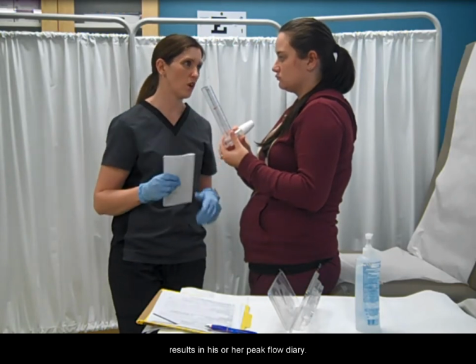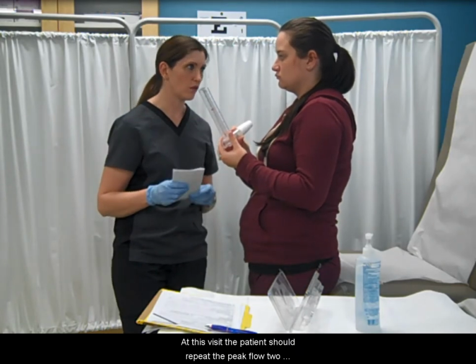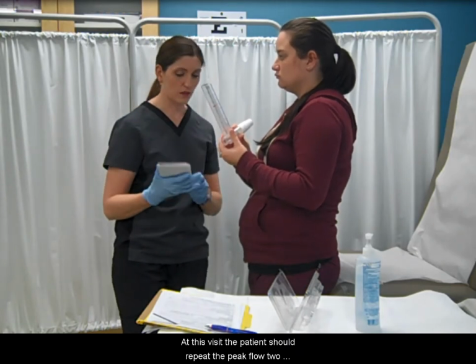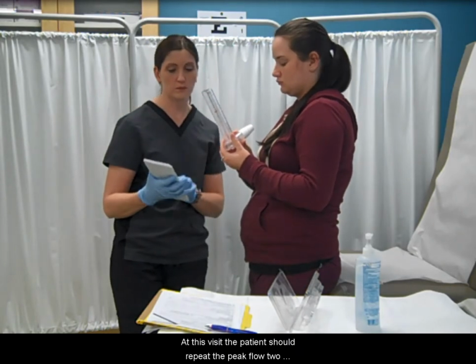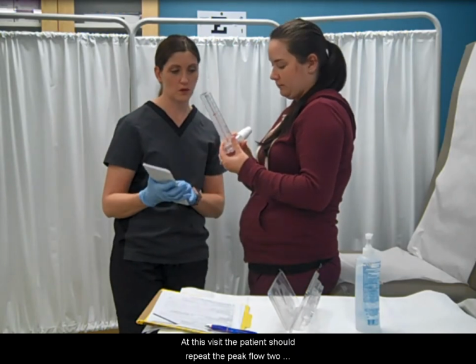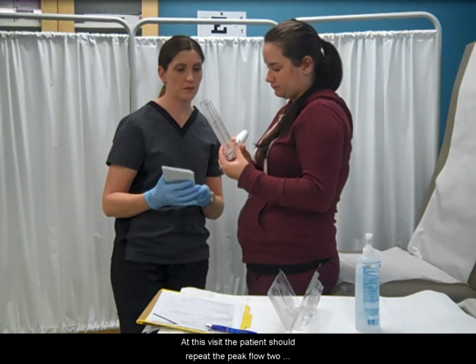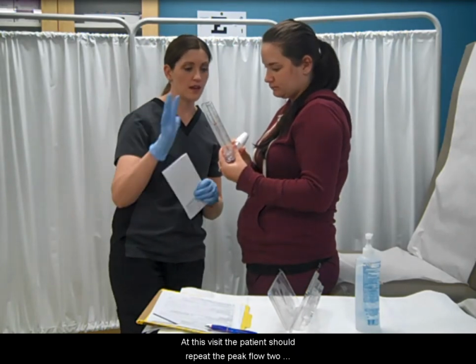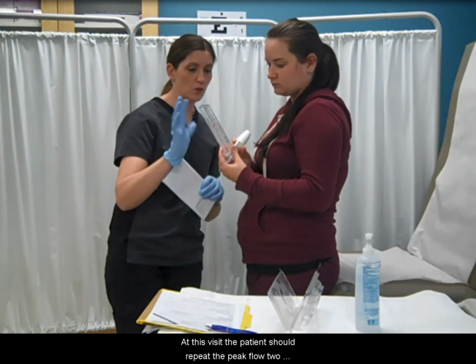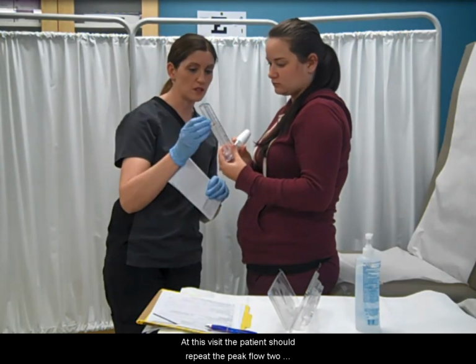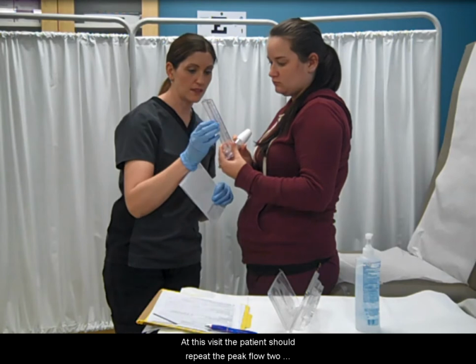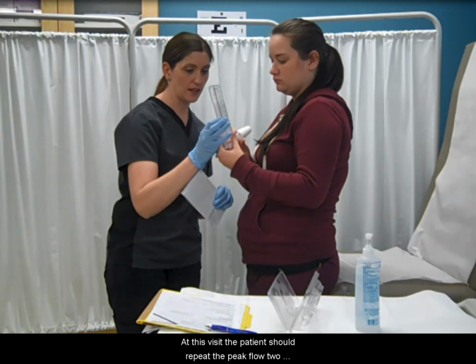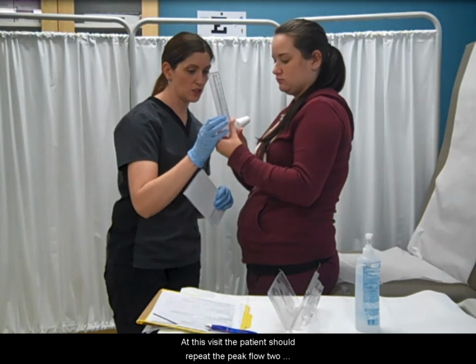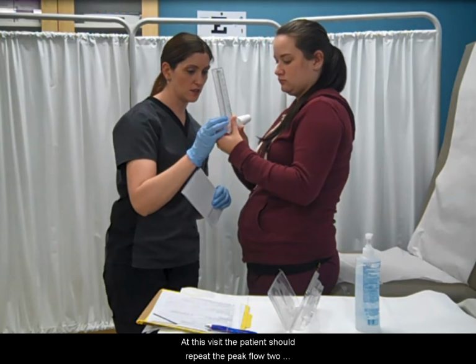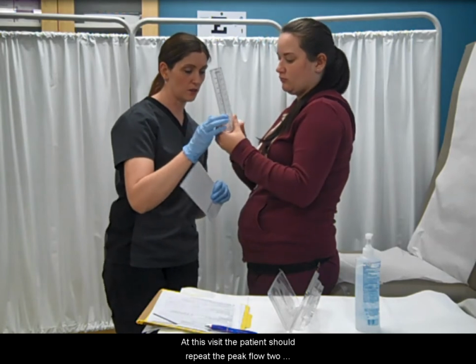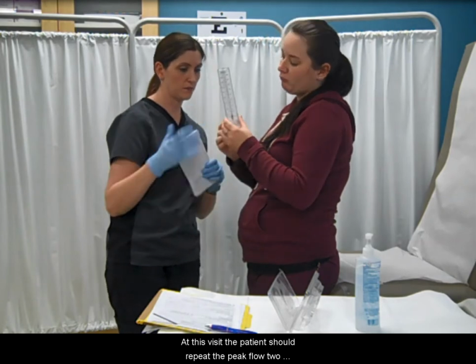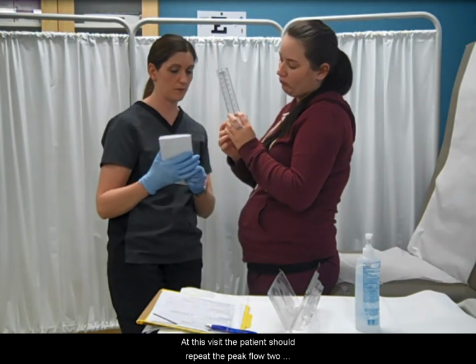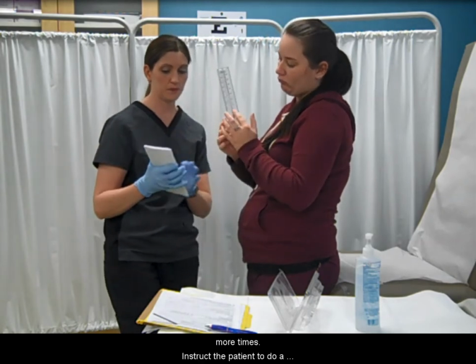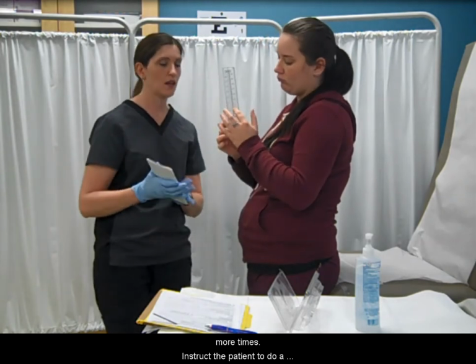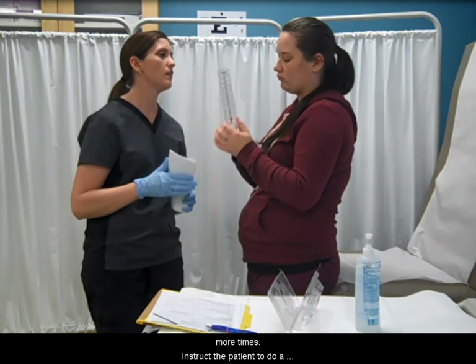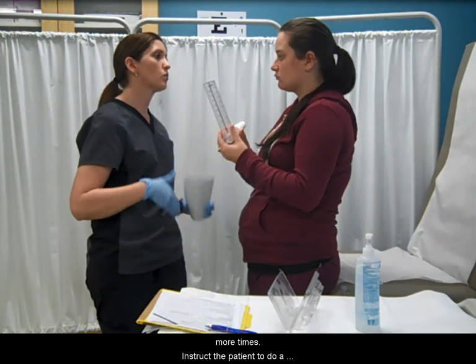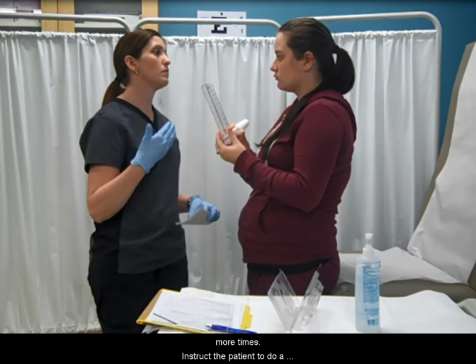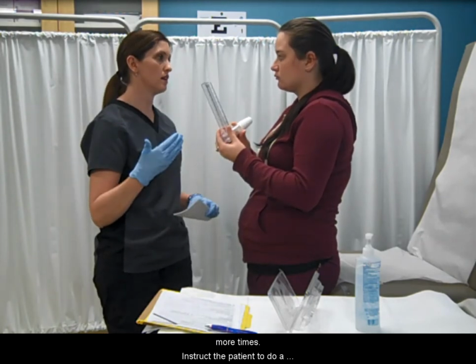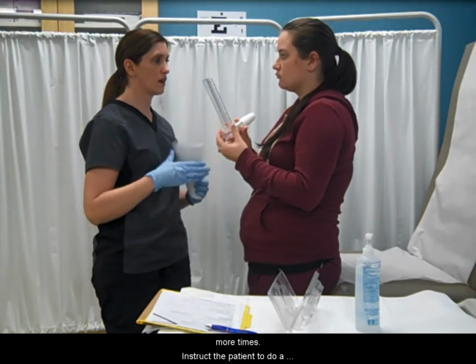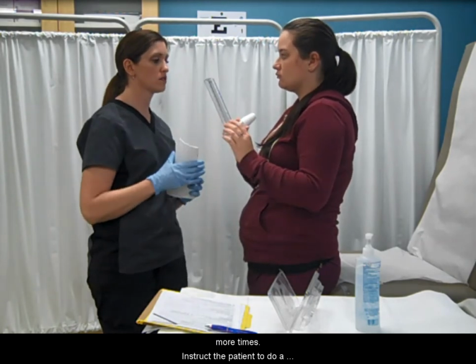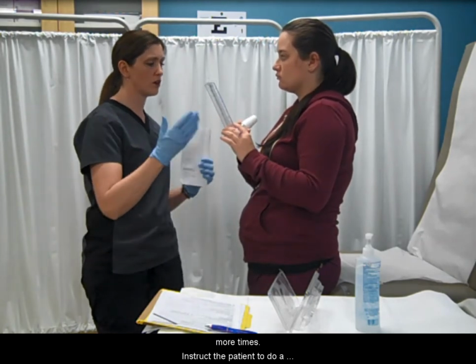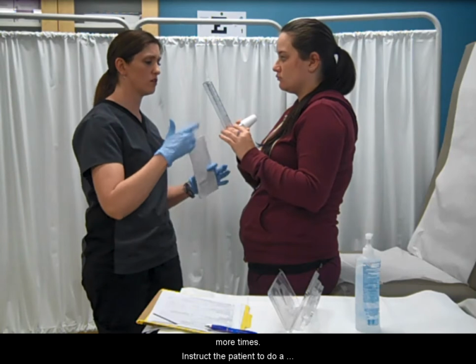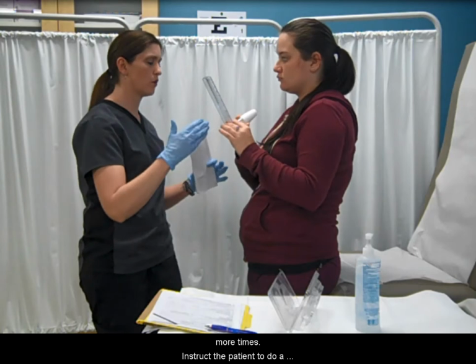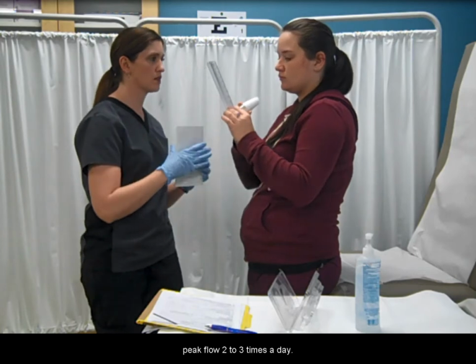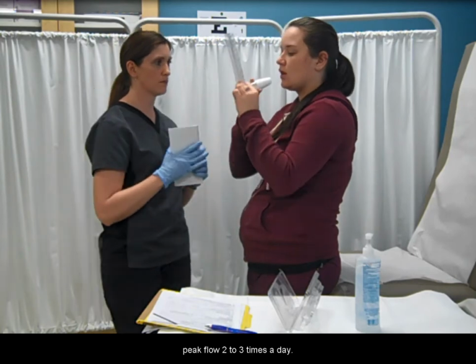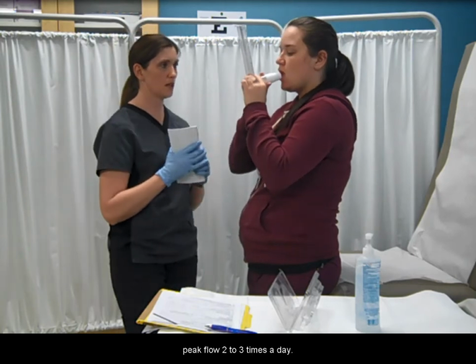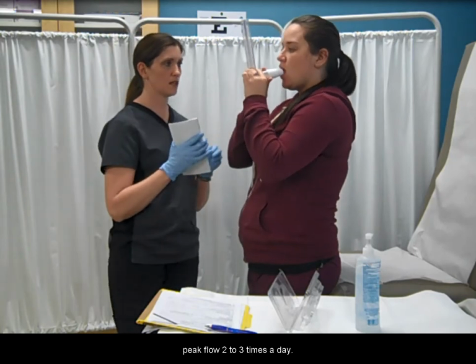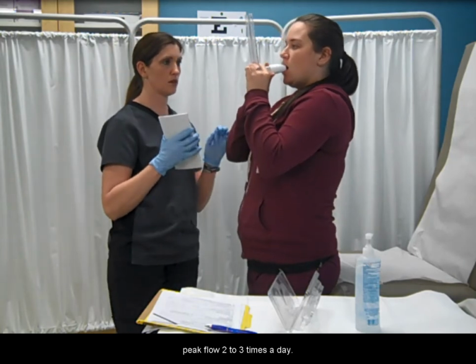At this visit, the patient should repeat the peak flow two more times. Instruct the patient to do a peak flow two to three times a day.